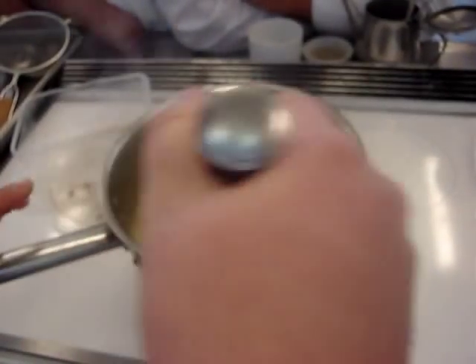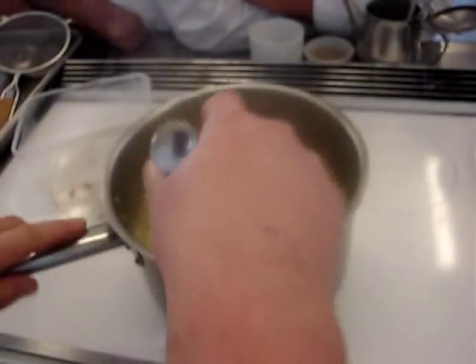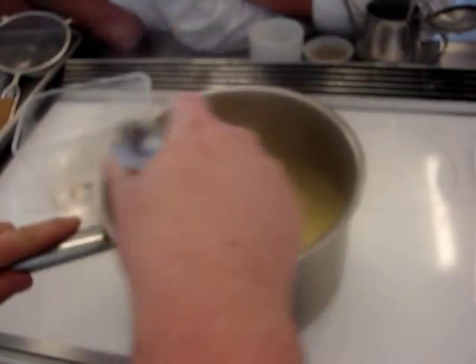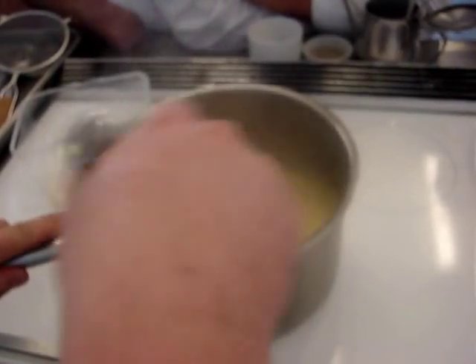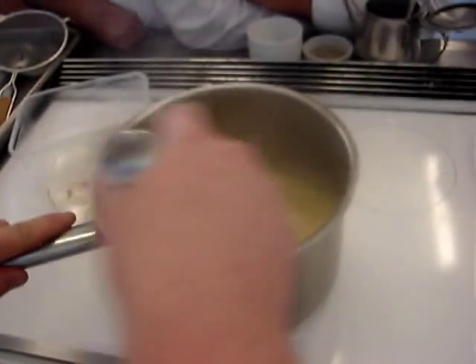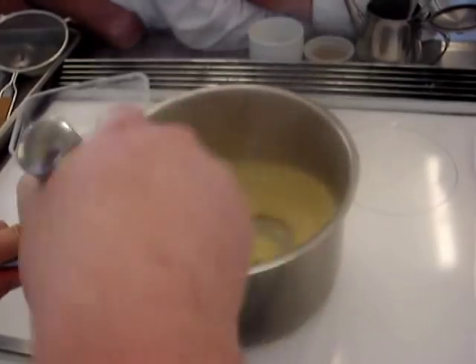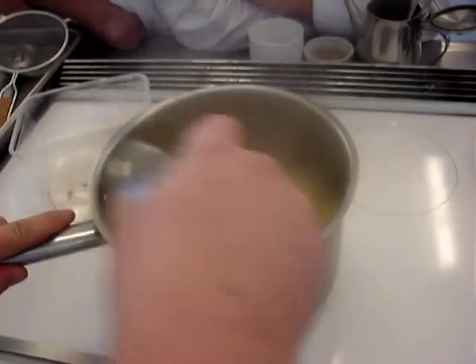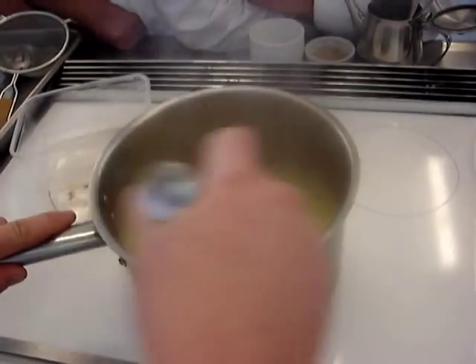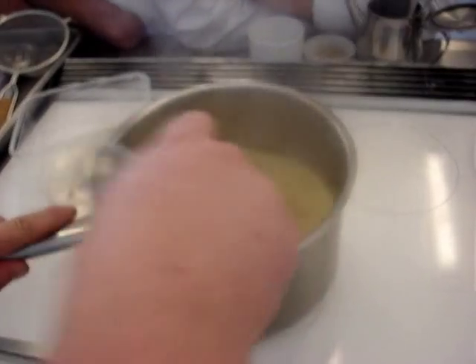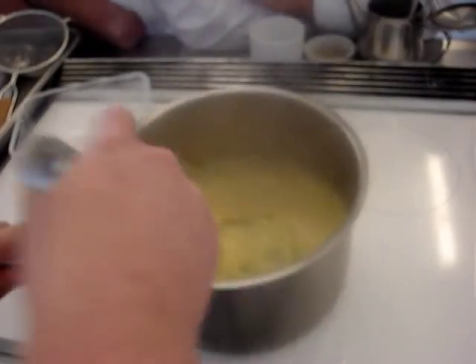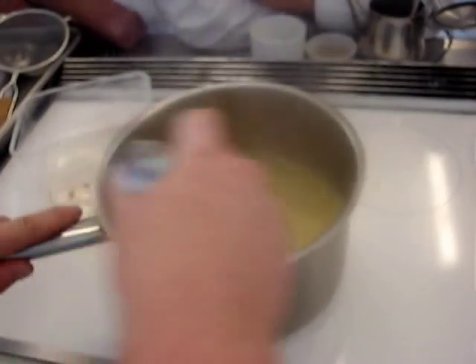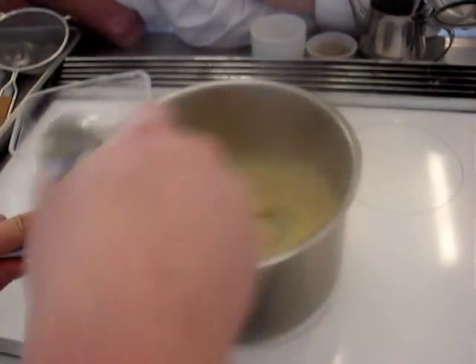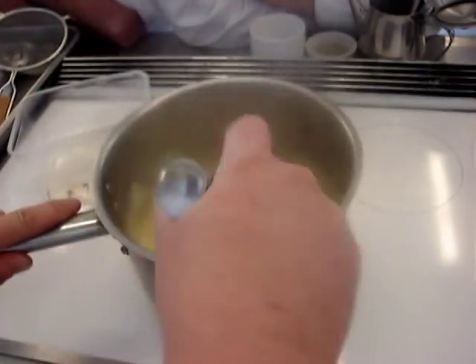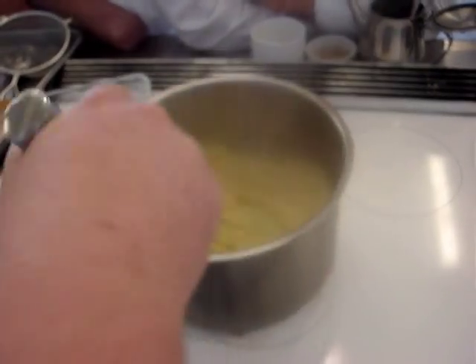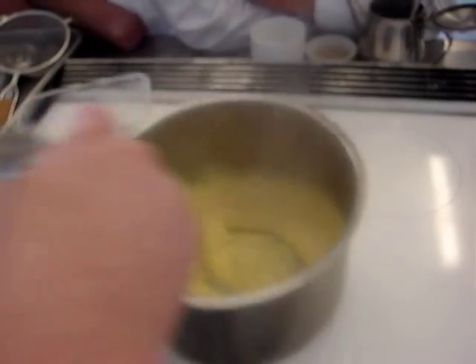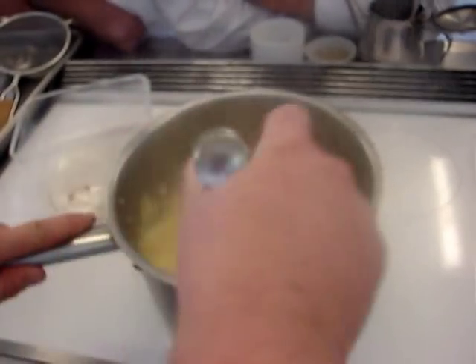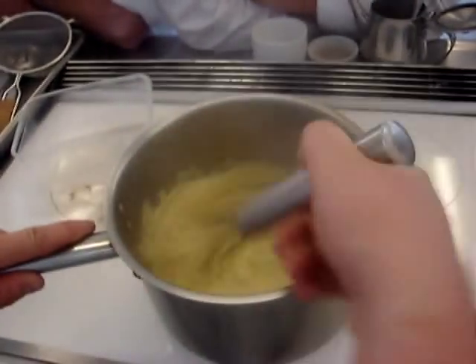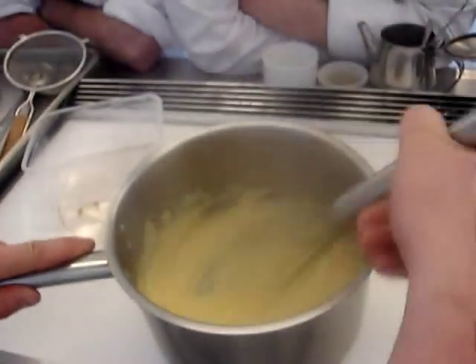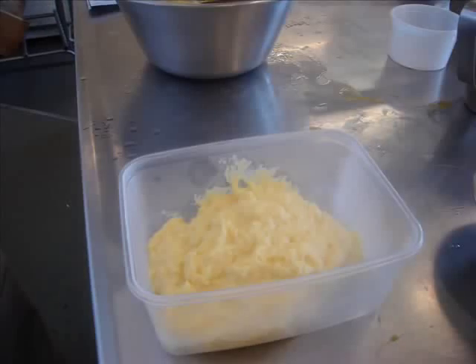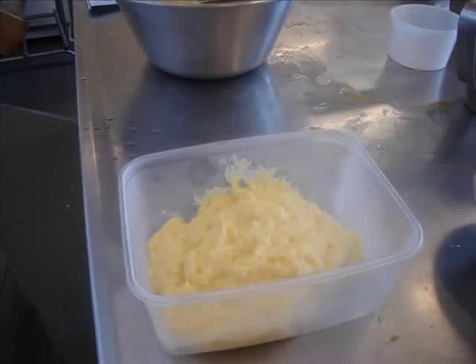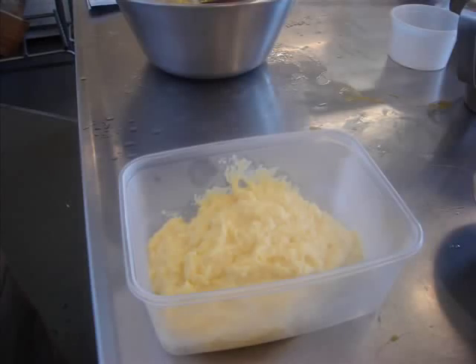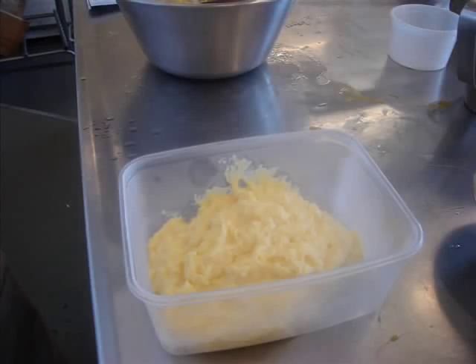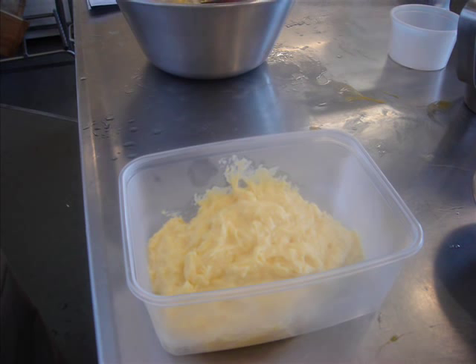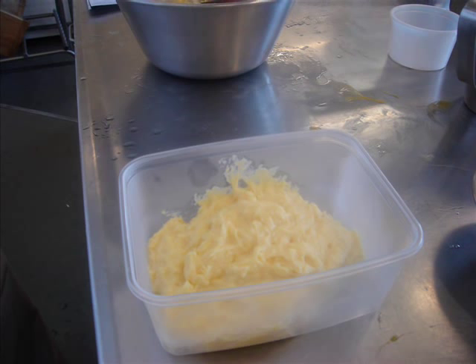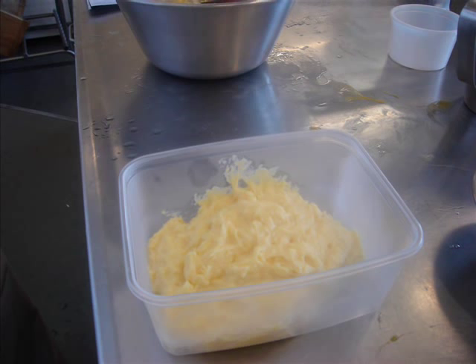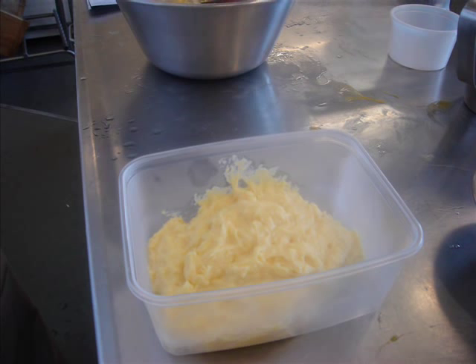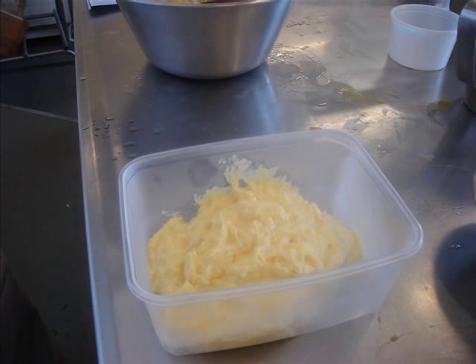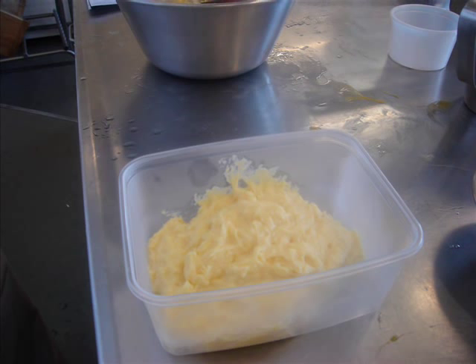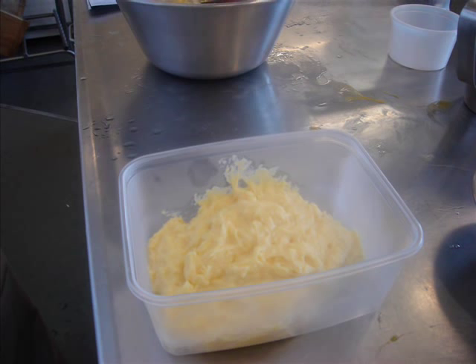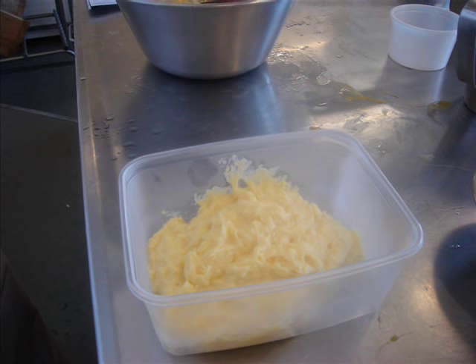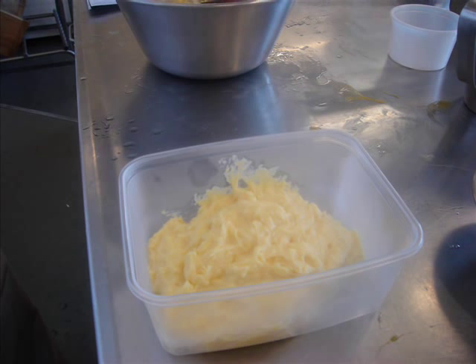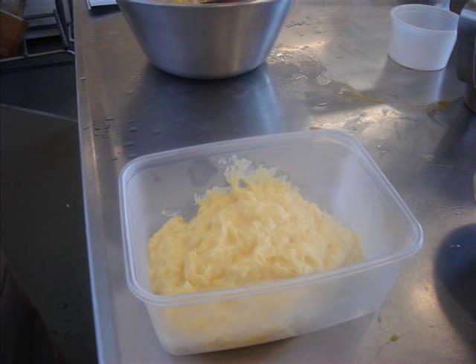There we have it, whisking it back to the boil. Once it's cooked, we then turn it out into a clean container and we can either glad wrap or dust that with sugar to prevent the skin forming, and it's now ready for use.